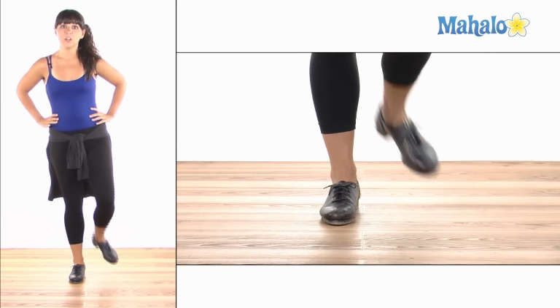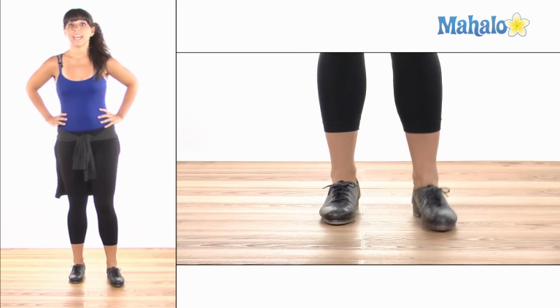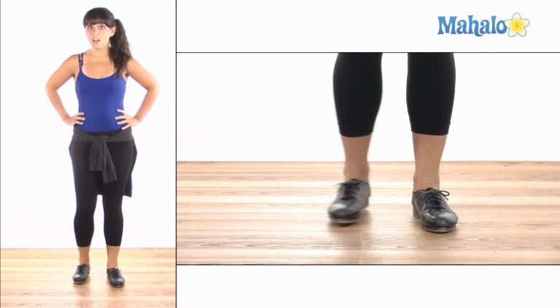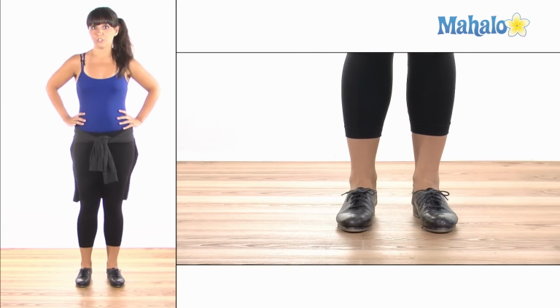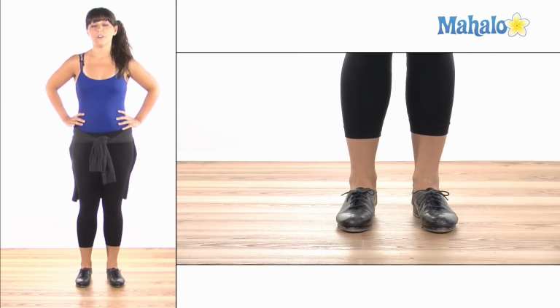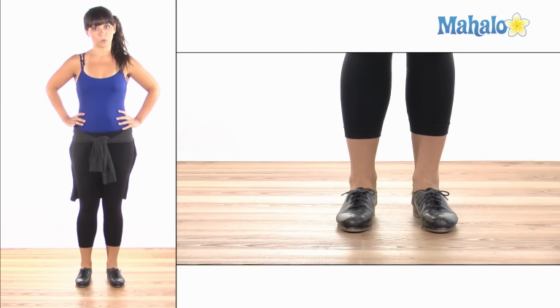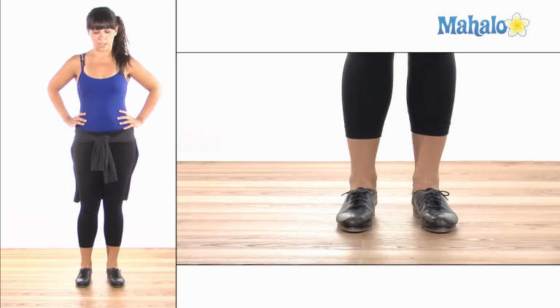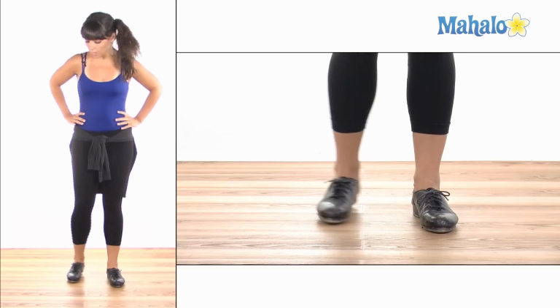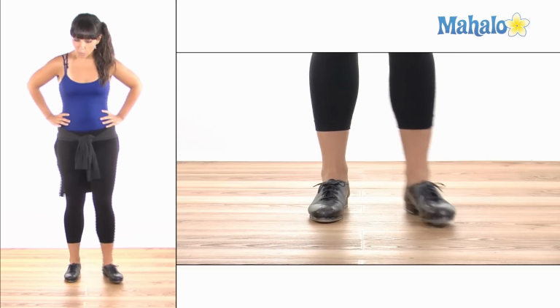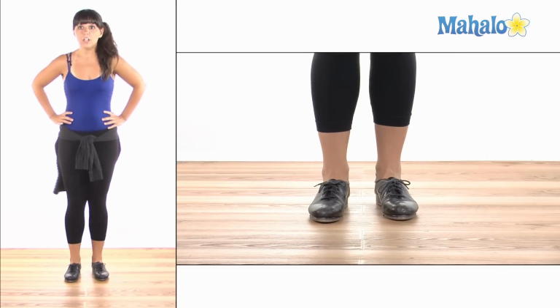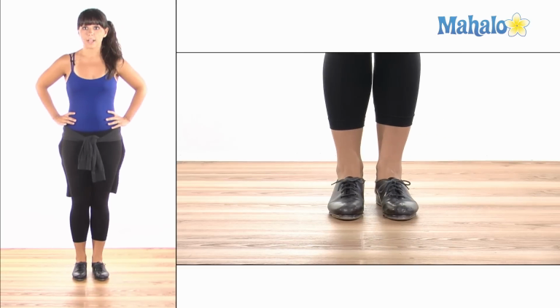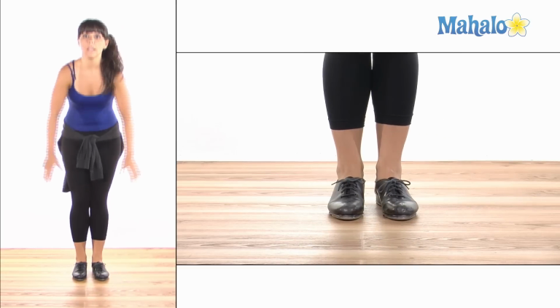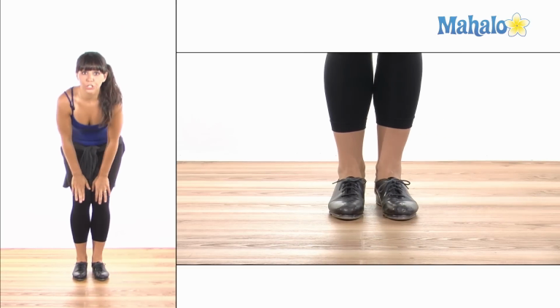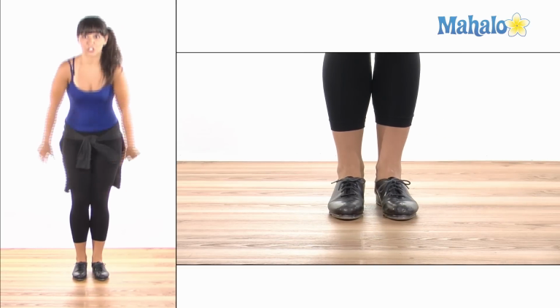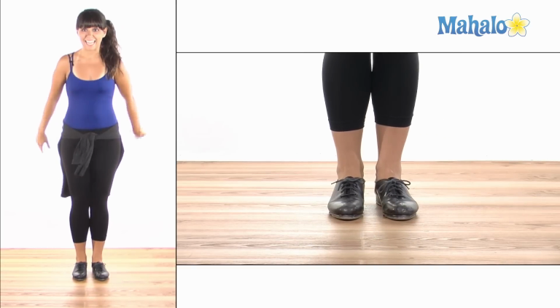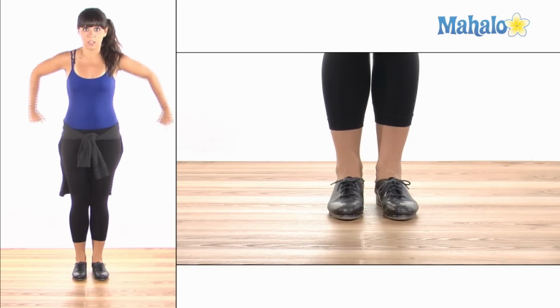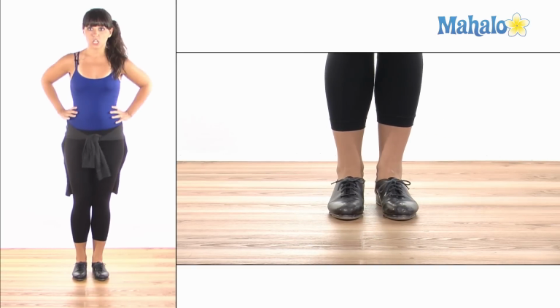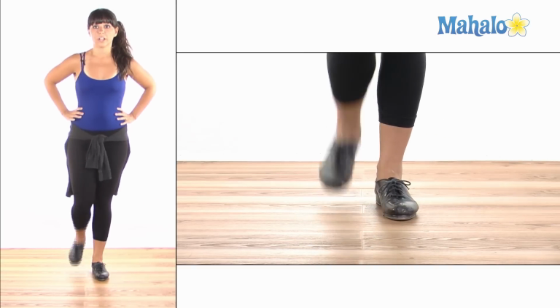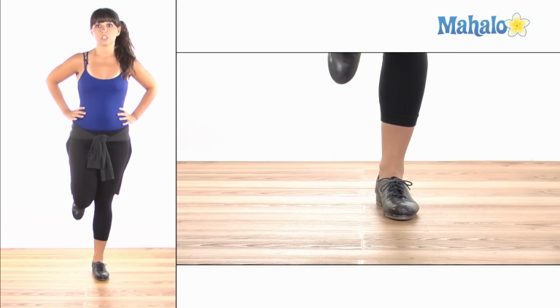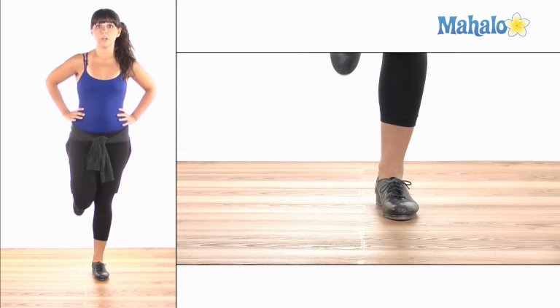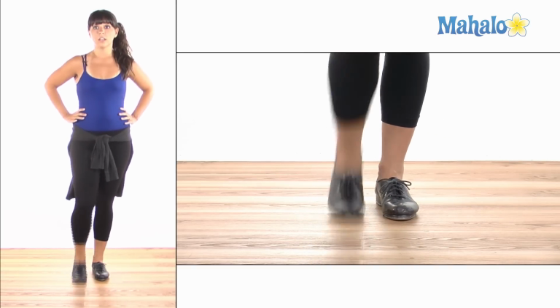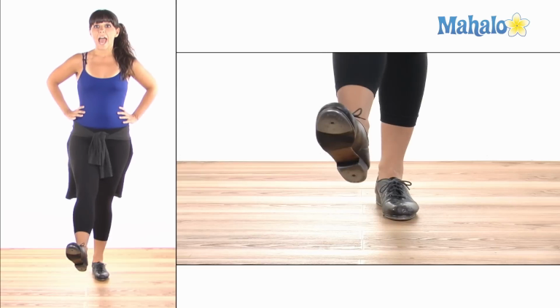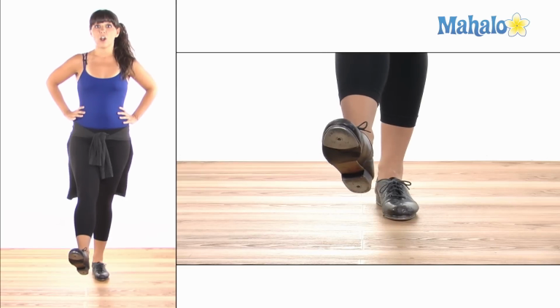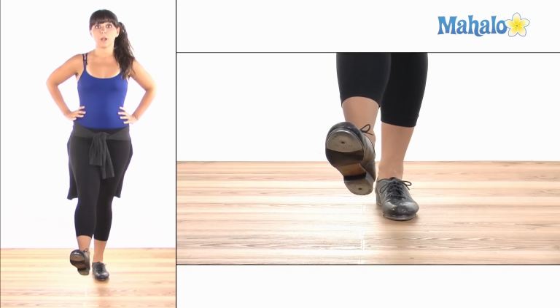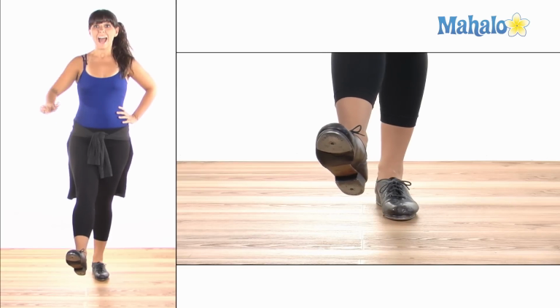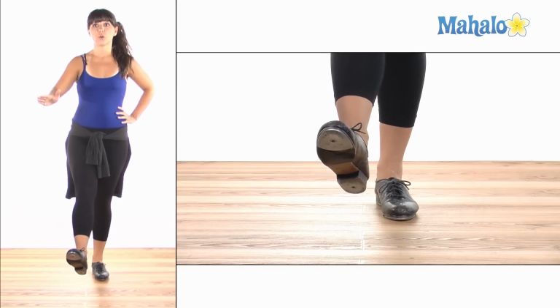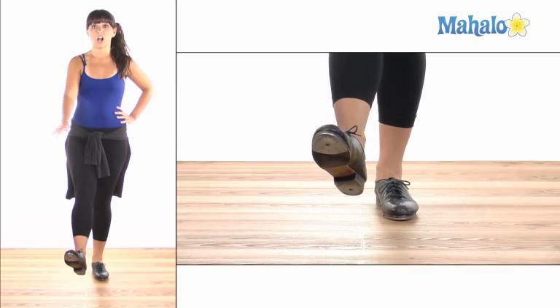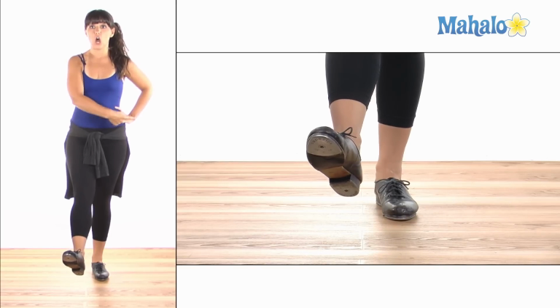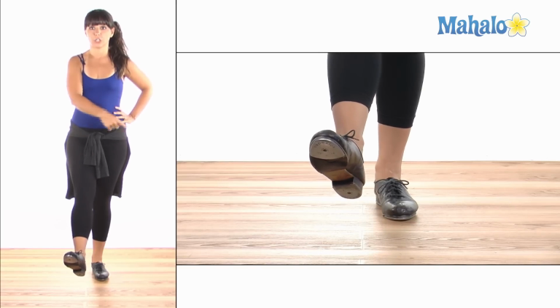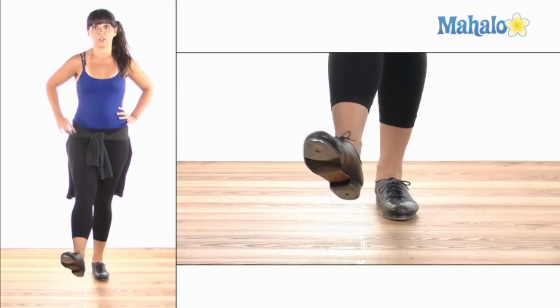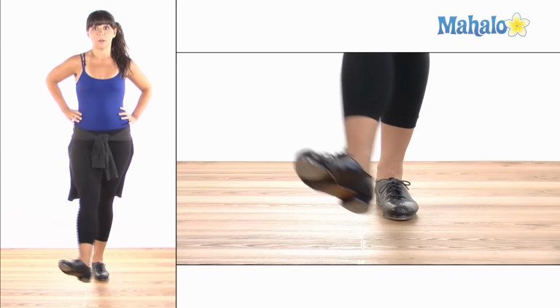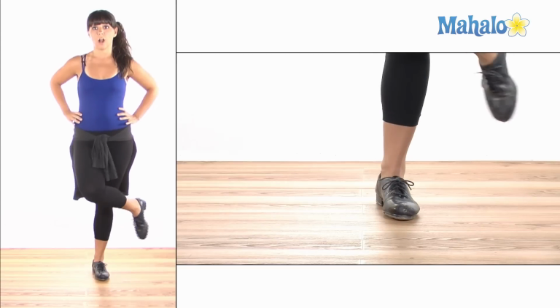We can also do our shuffles crossing. Now when we want to cross, you want to make sure your knees are not hitting. So we're going to brush forward, and then on the brush back, you're going to cross over your other leg.